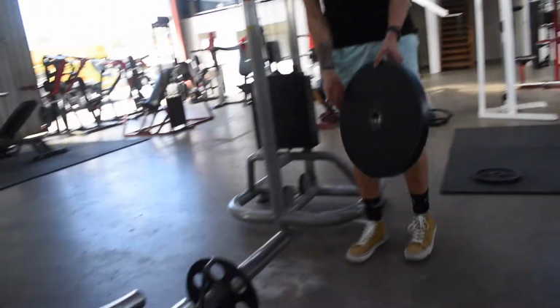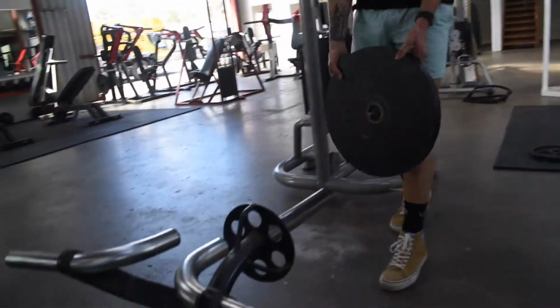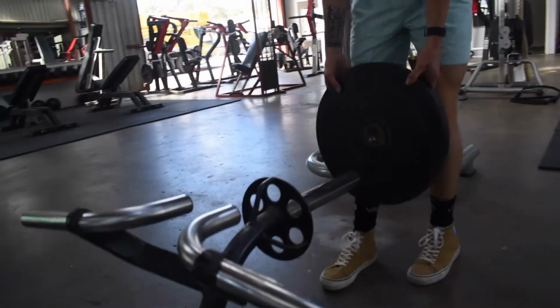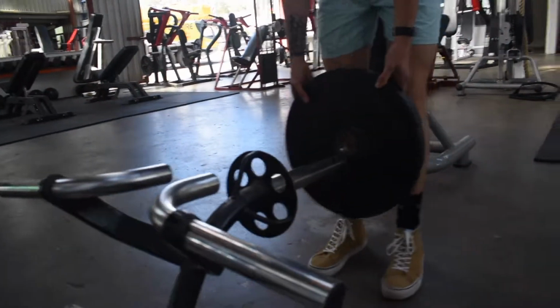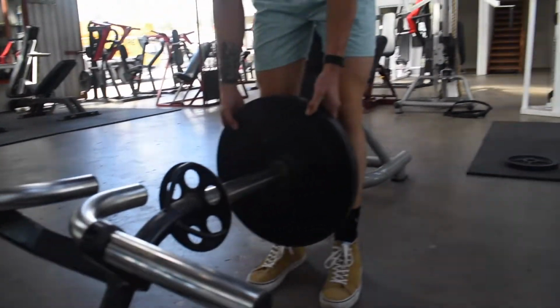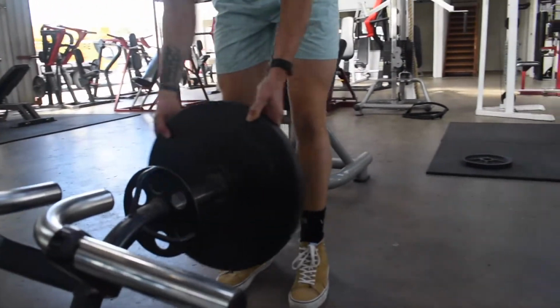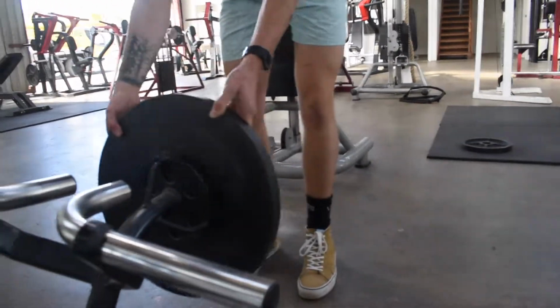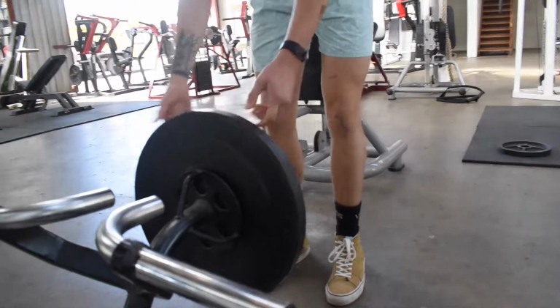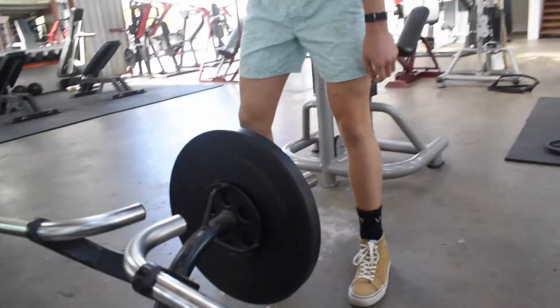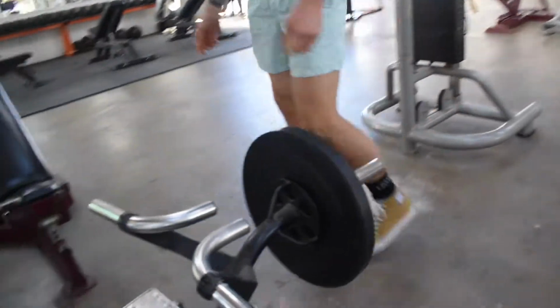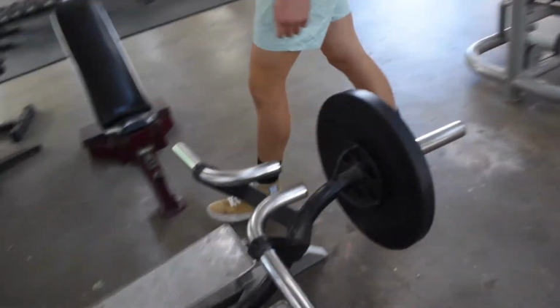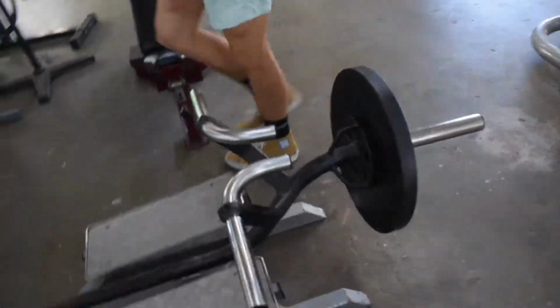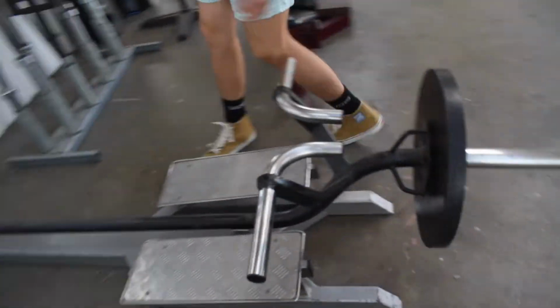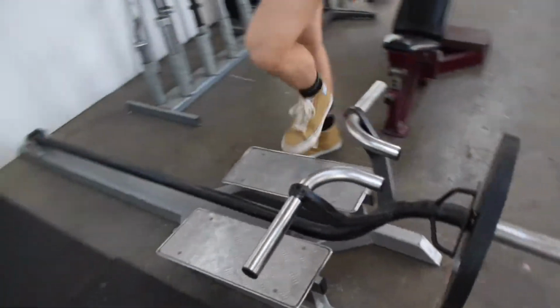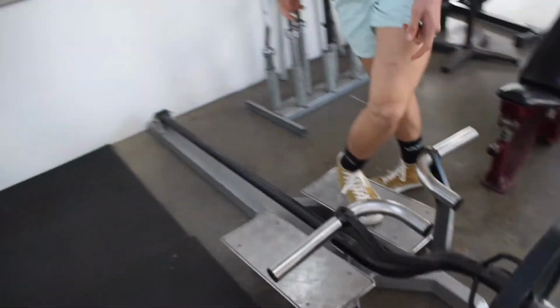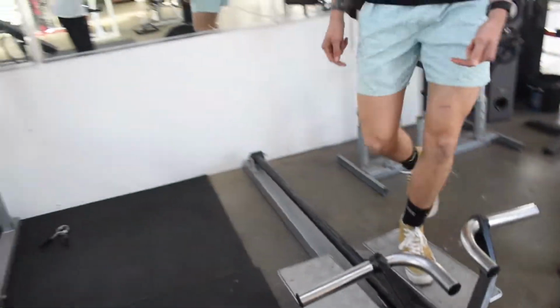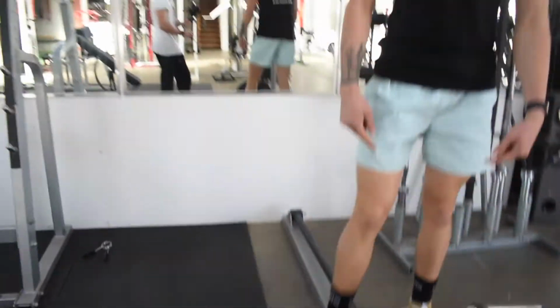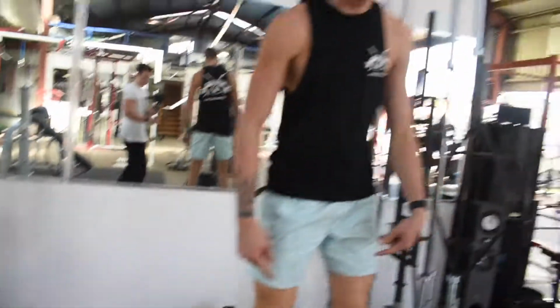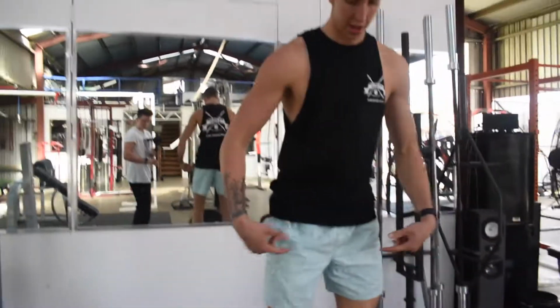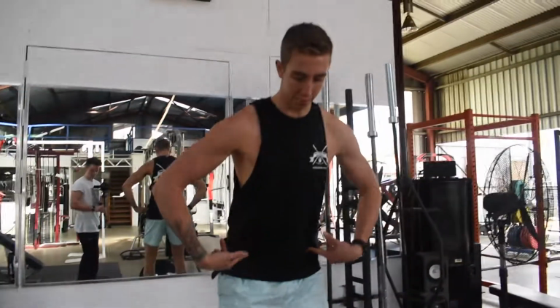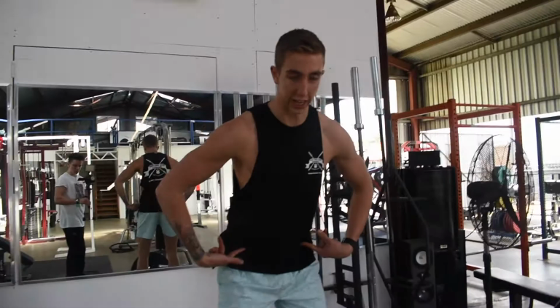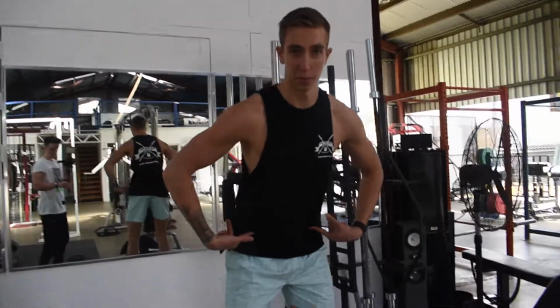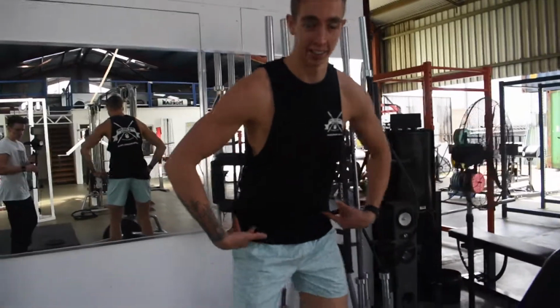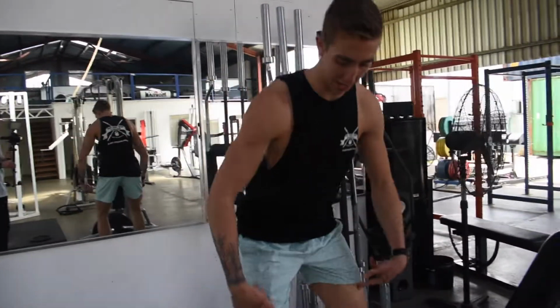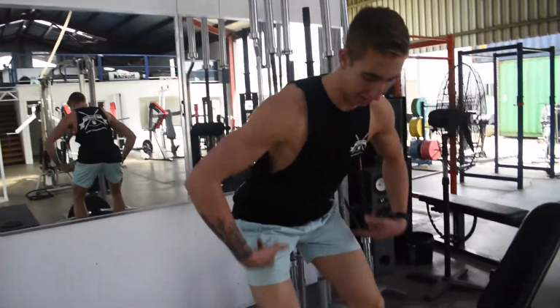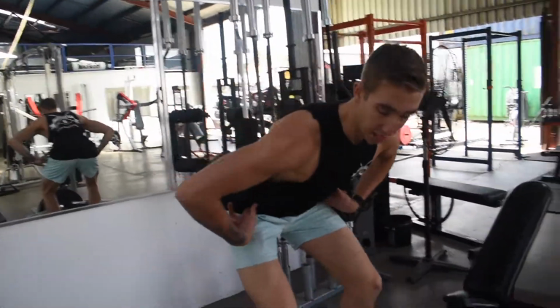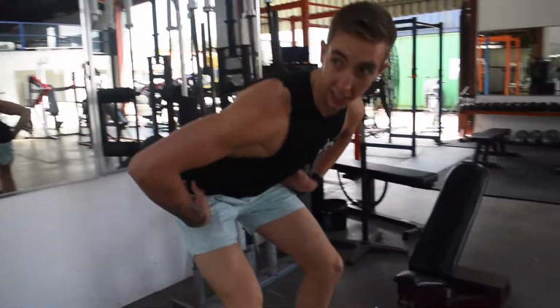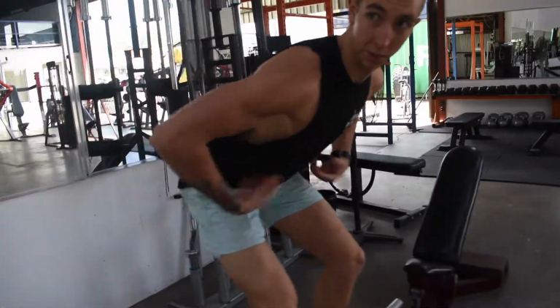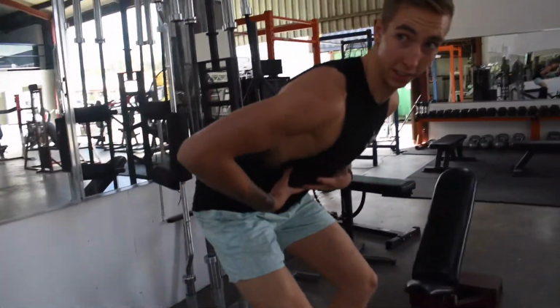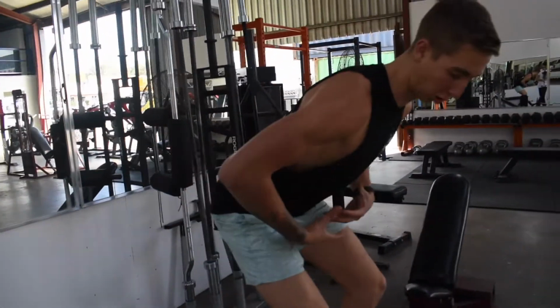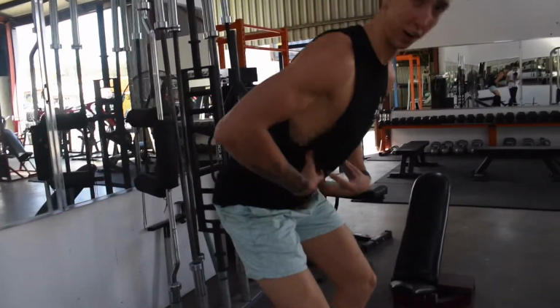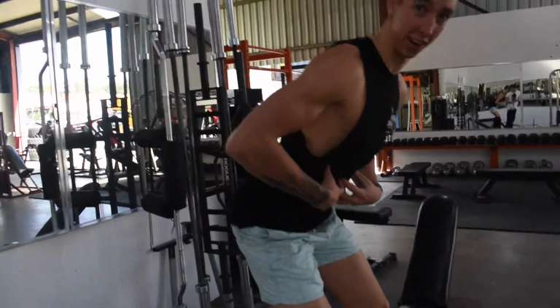Loading weights, locking in, pushing it on. We can come around, so we're going to stand up, keep pushing our hips back, bending the knees, hinging at the hips, keeping the core nice and tight.